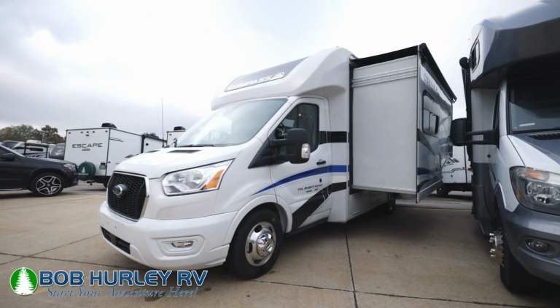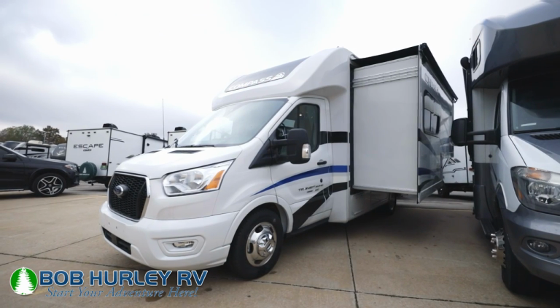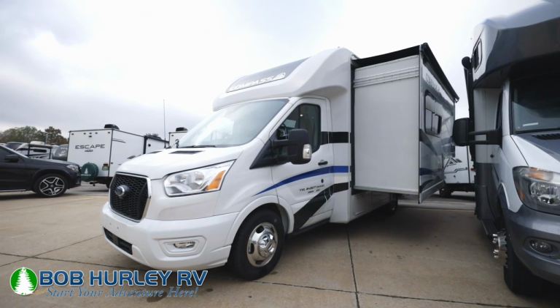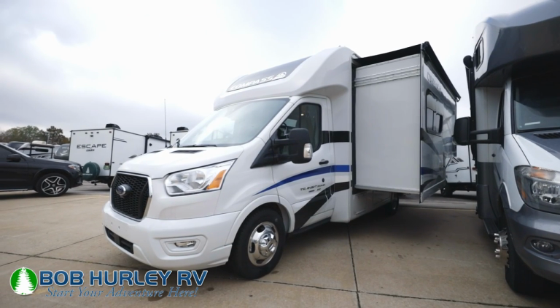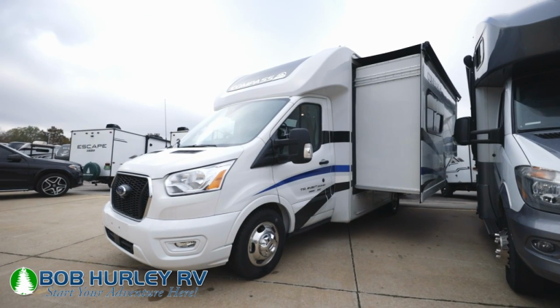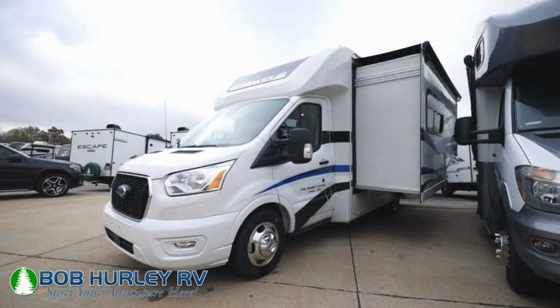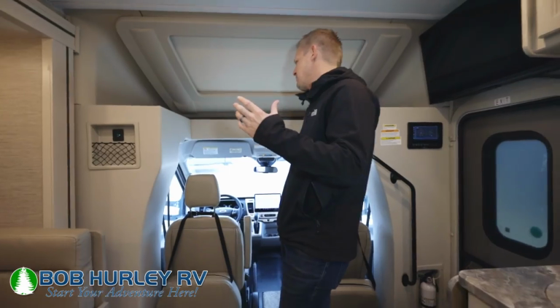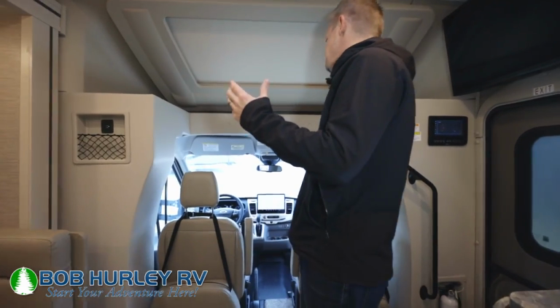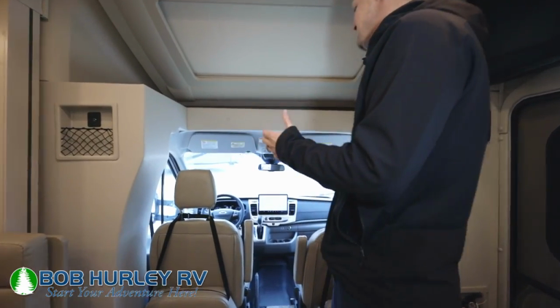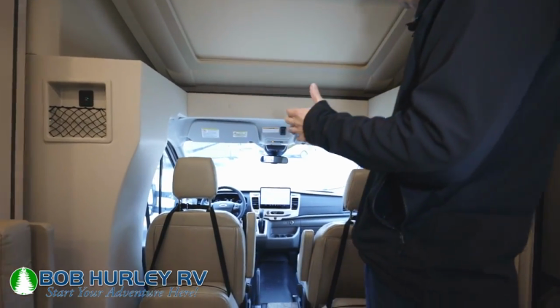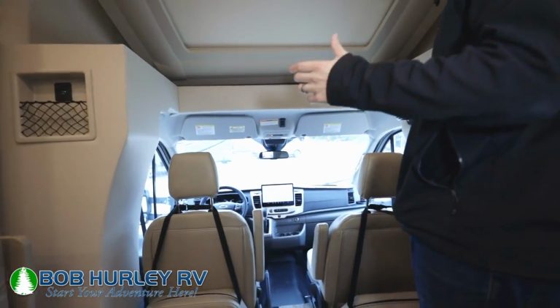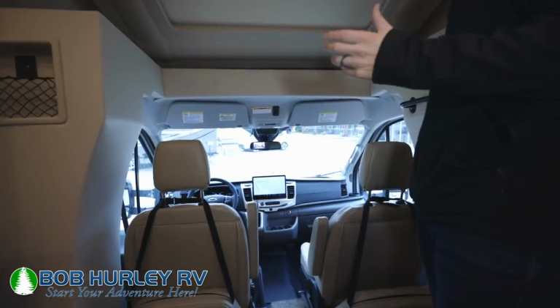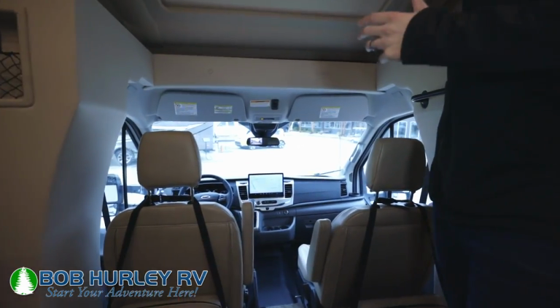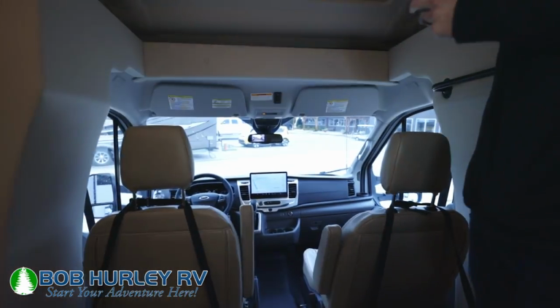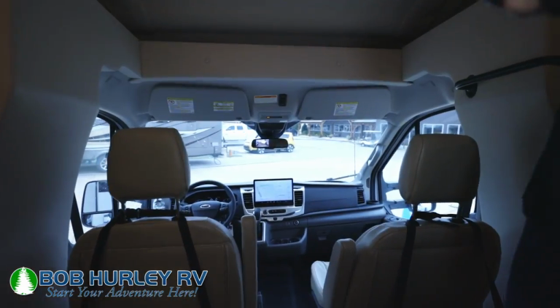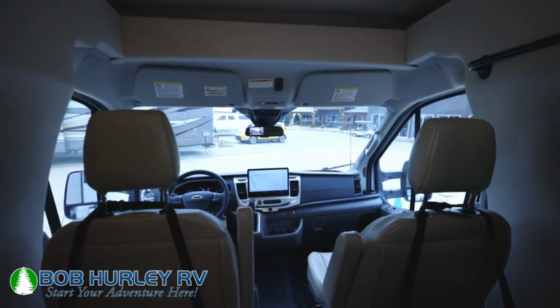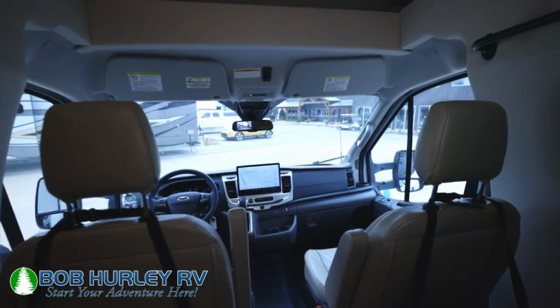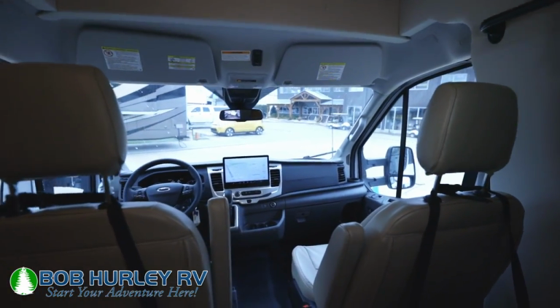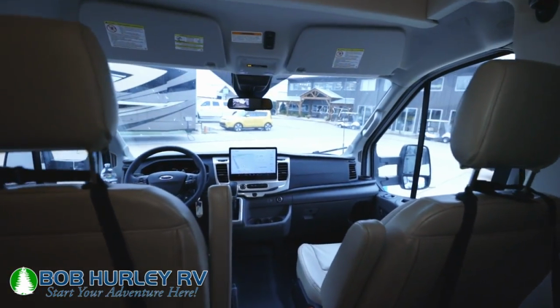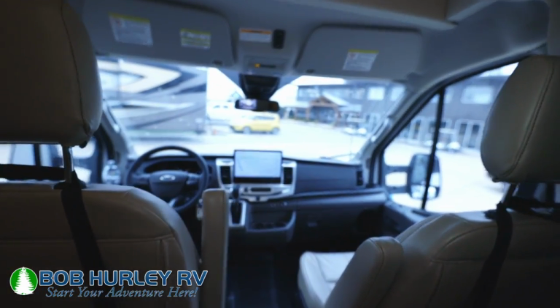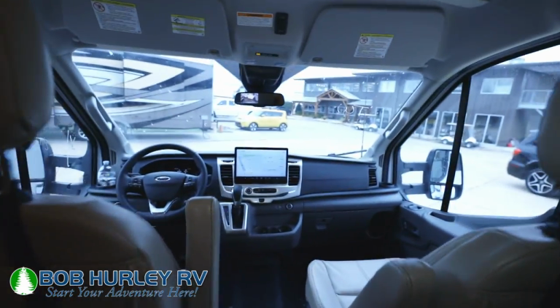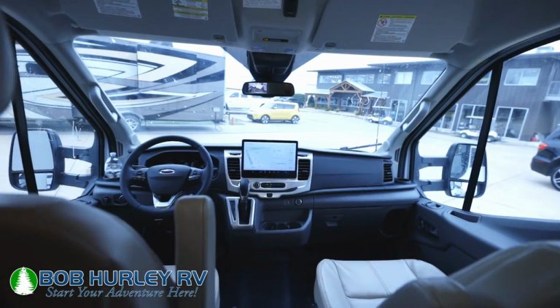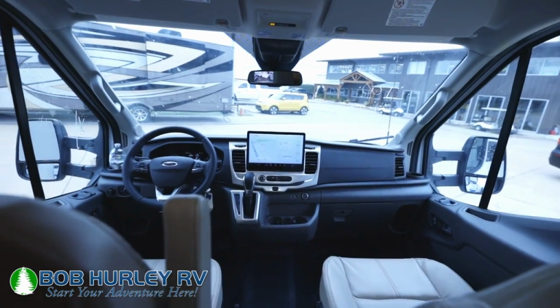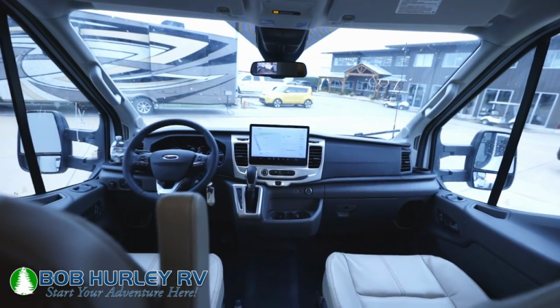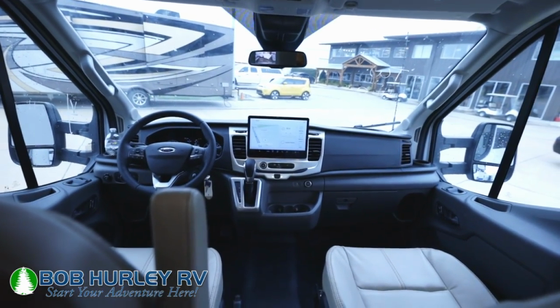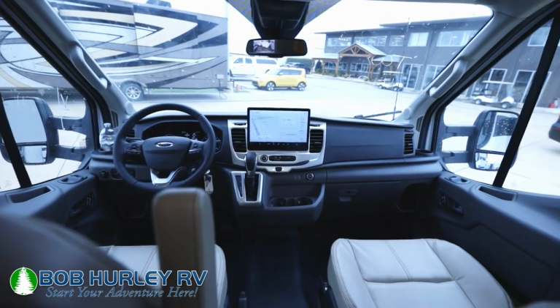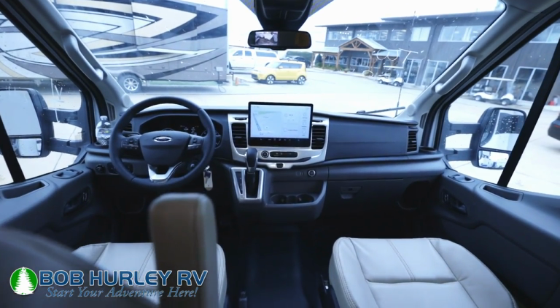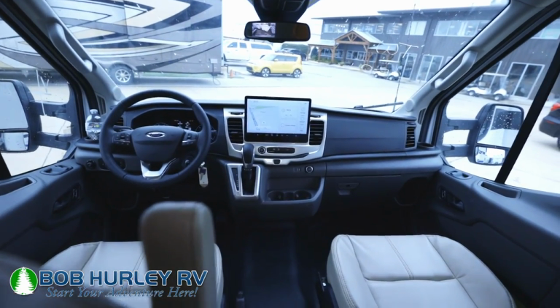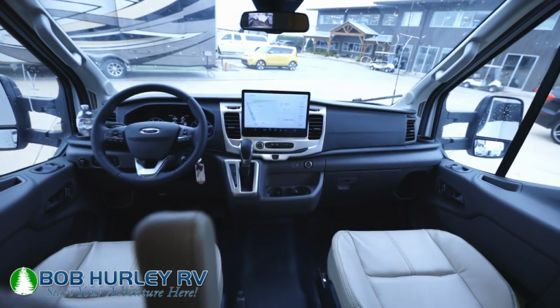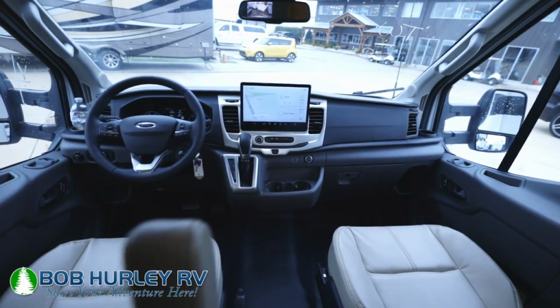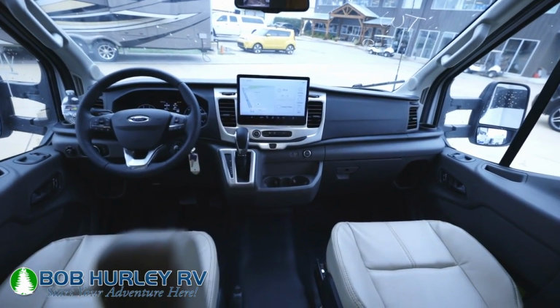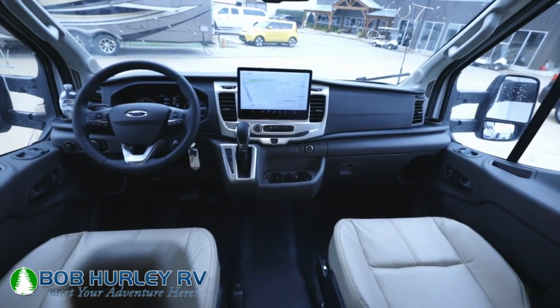I'm going to show you the front of this first. This is actually considered a Class B or Class B Plus. The difference between a B or B Plus is mainly your chassis up here and your cabin.